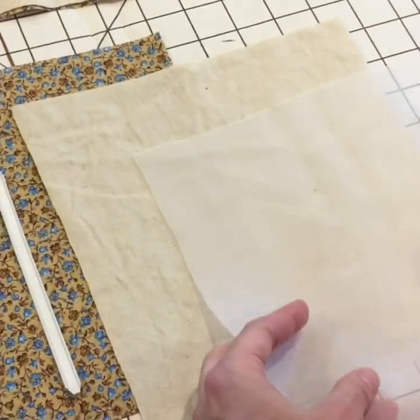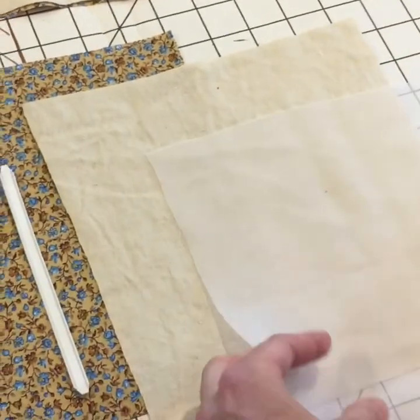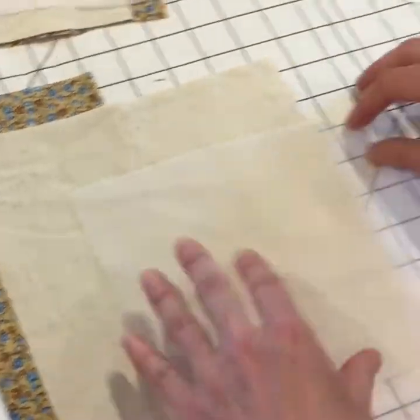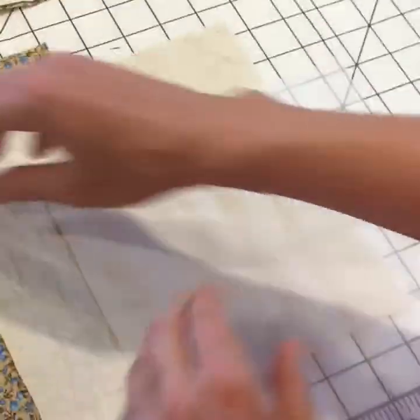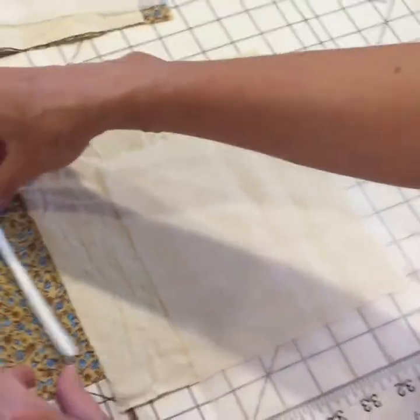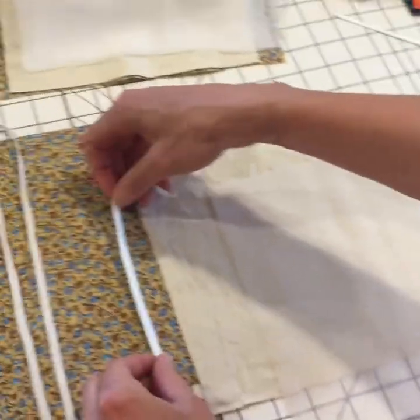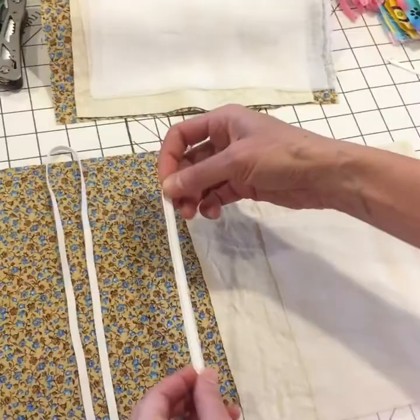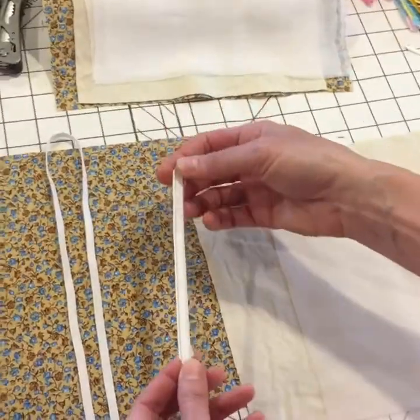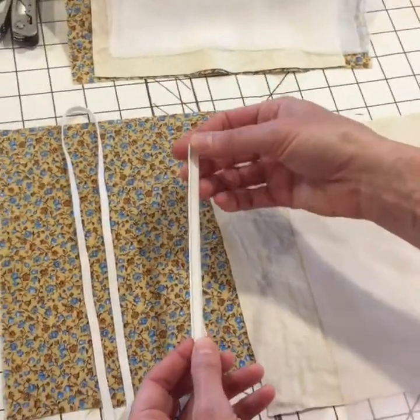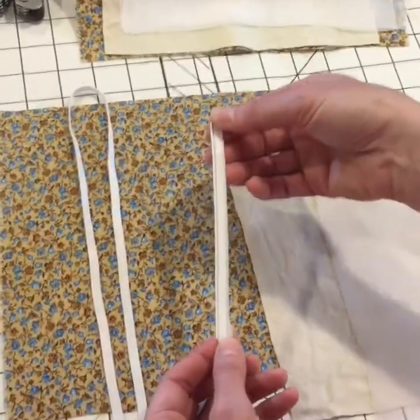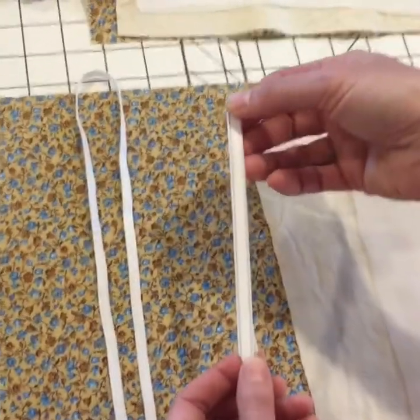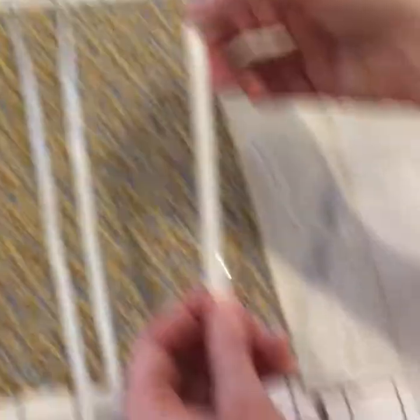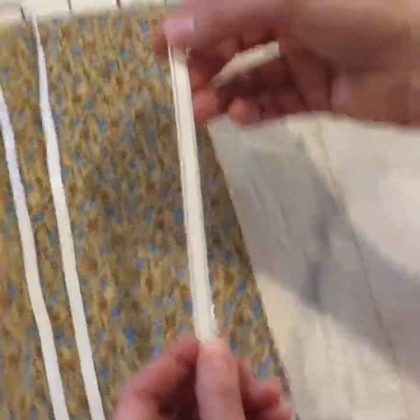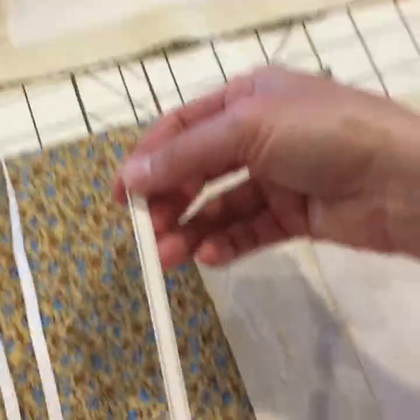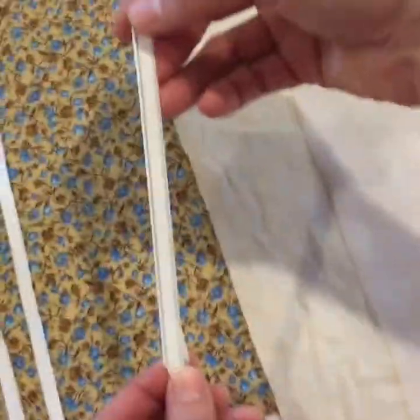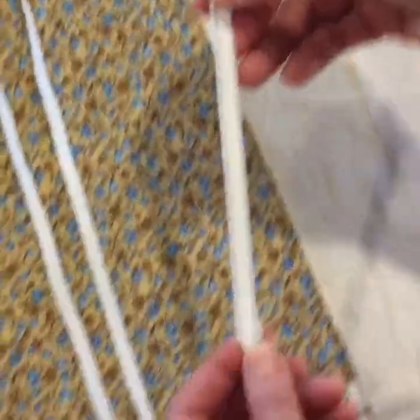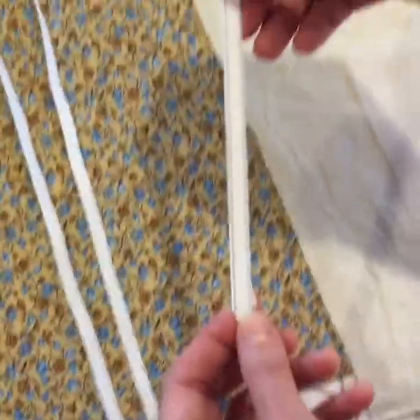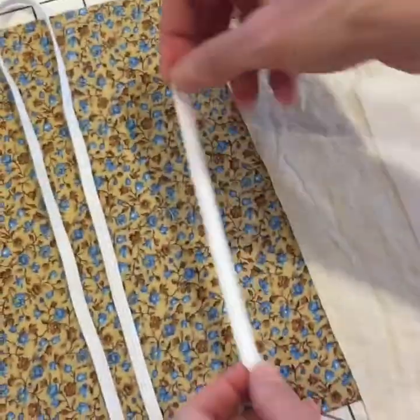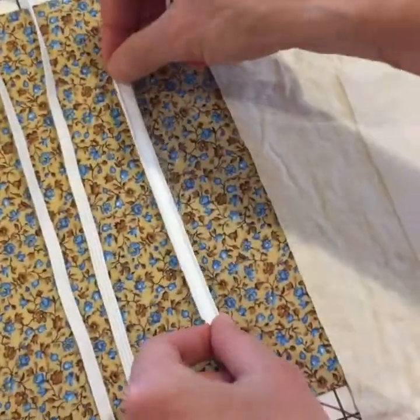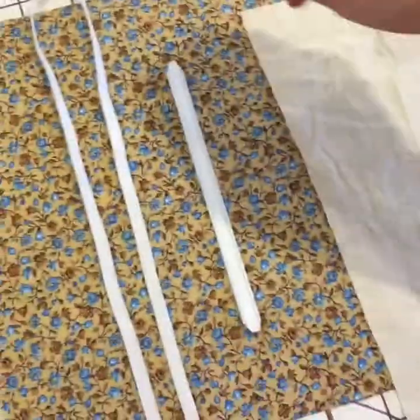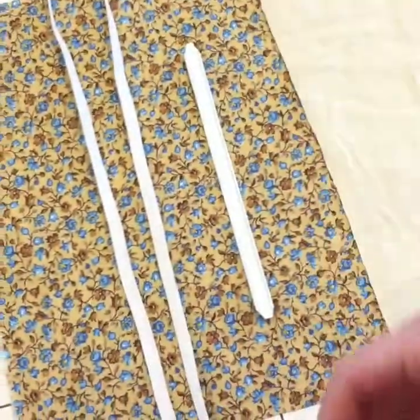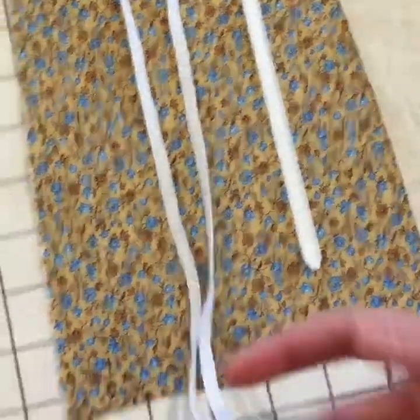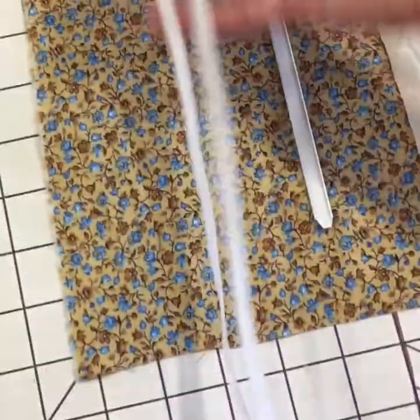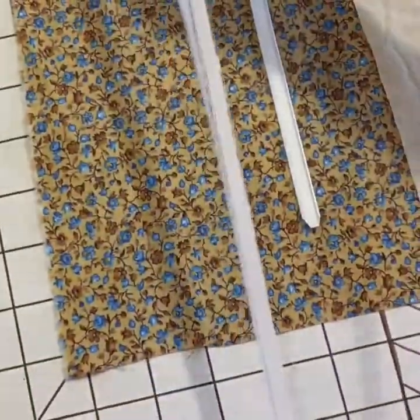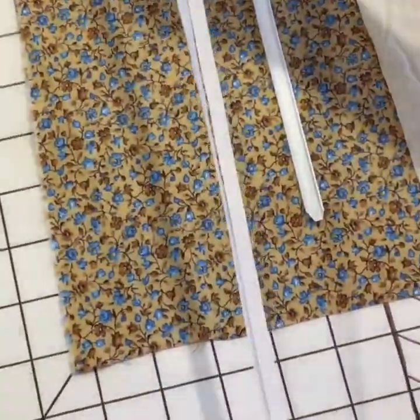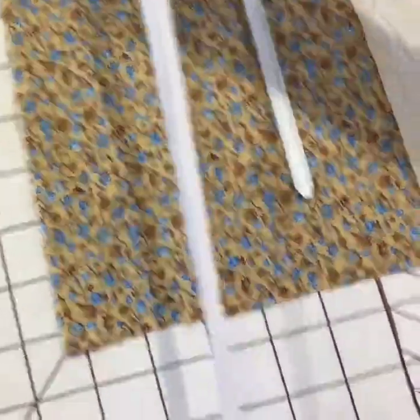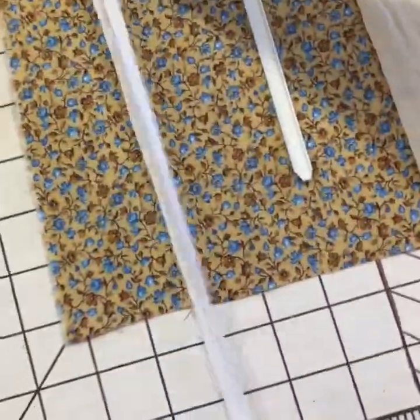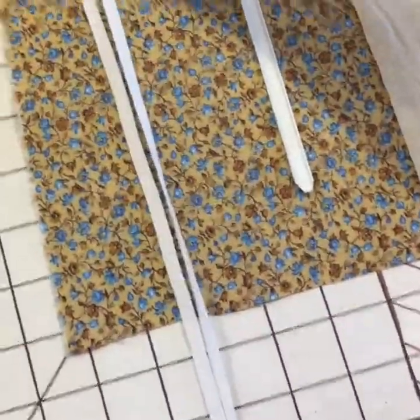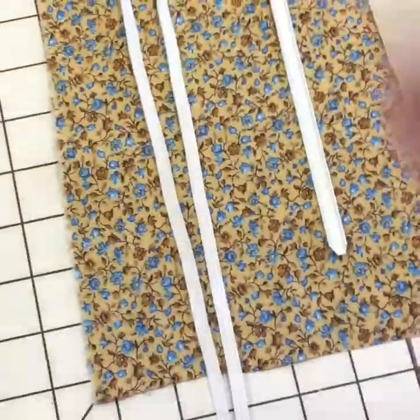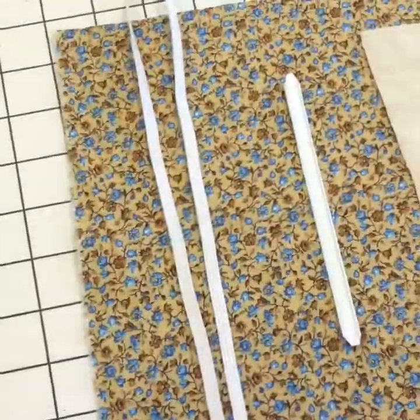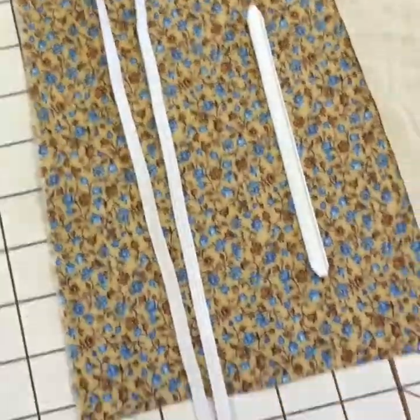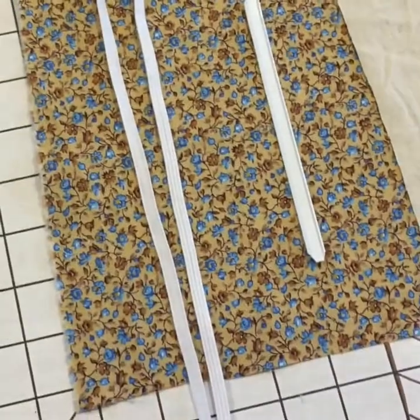To make this mask you'll also need a nose piece. We prefer this coffee bag tie. And then you also need a piece of elastic to make the headband.